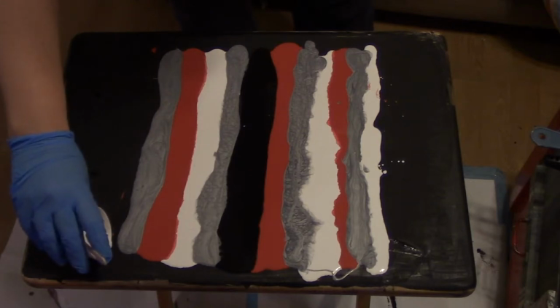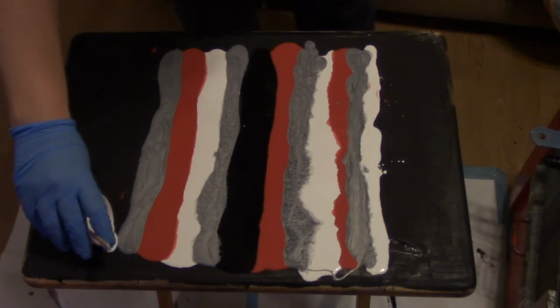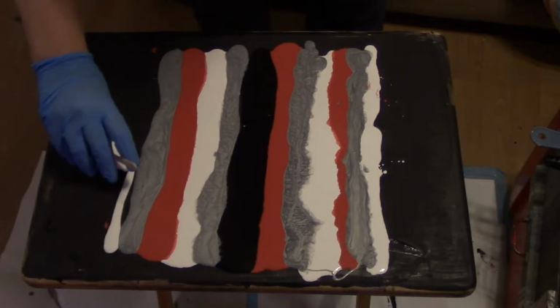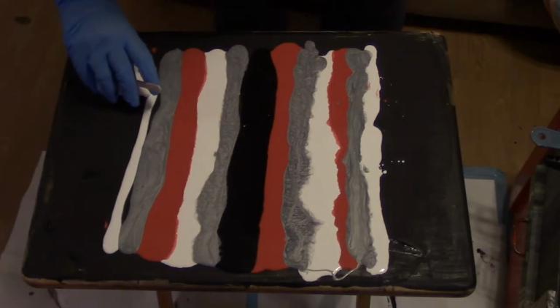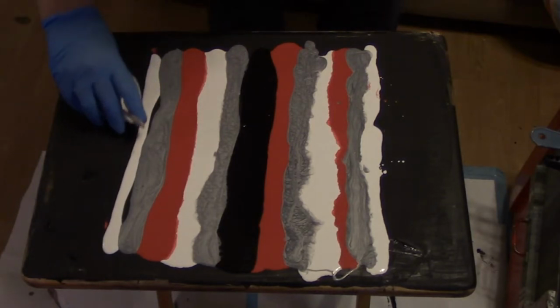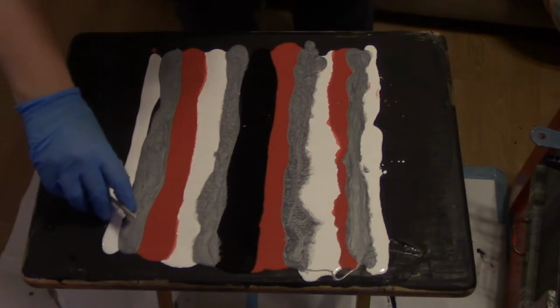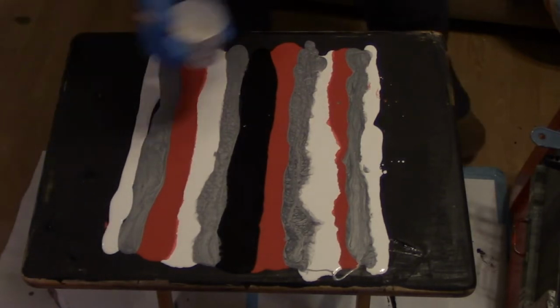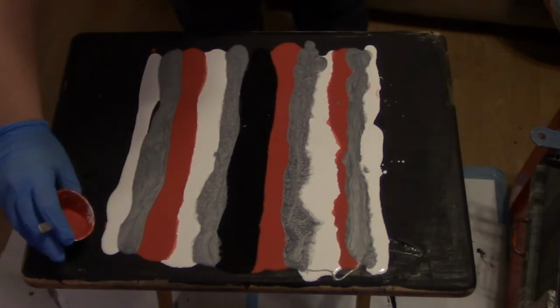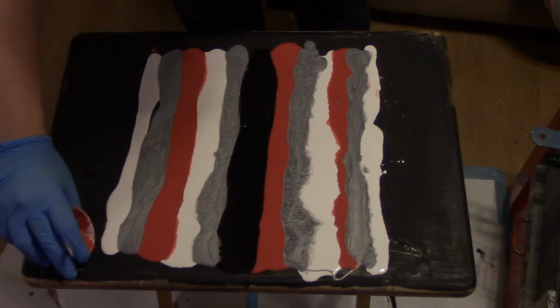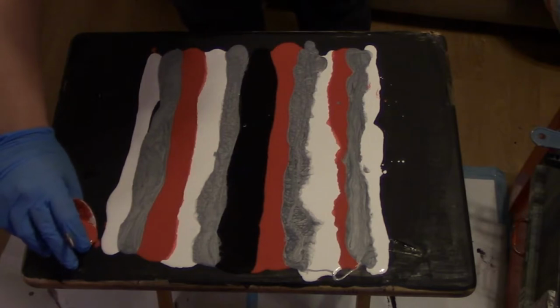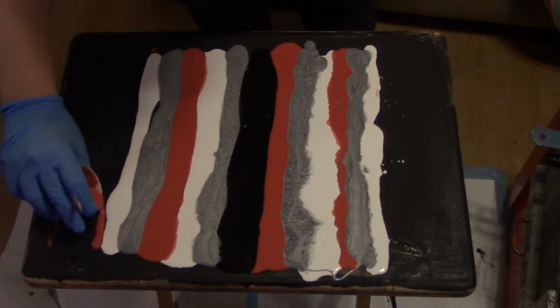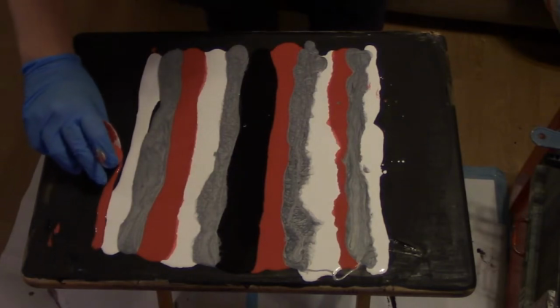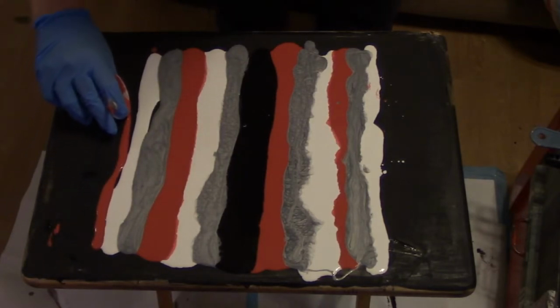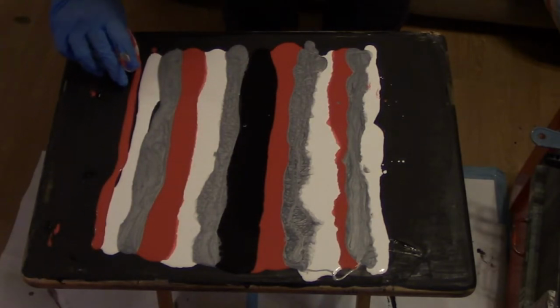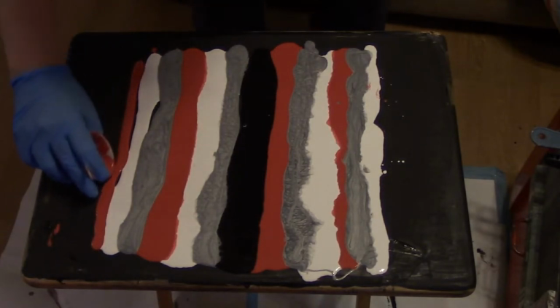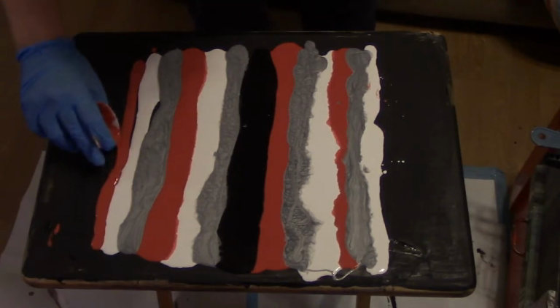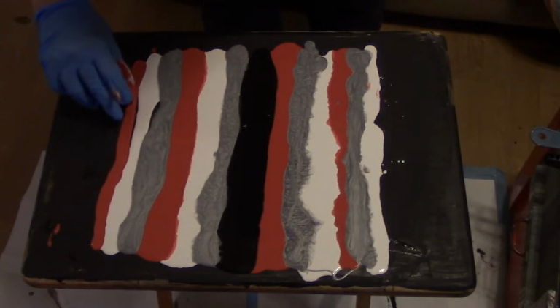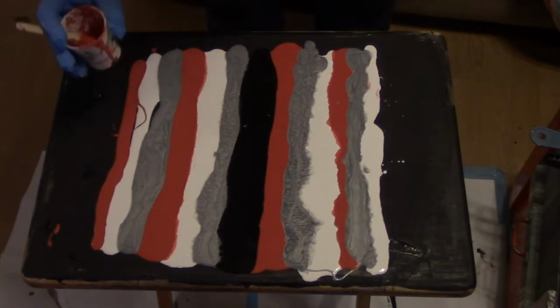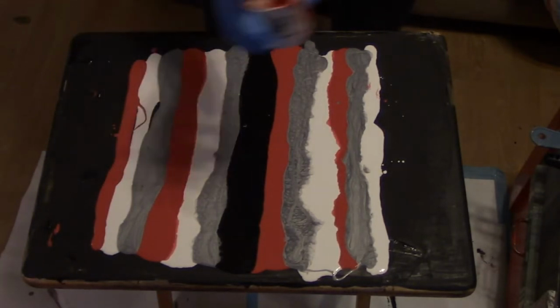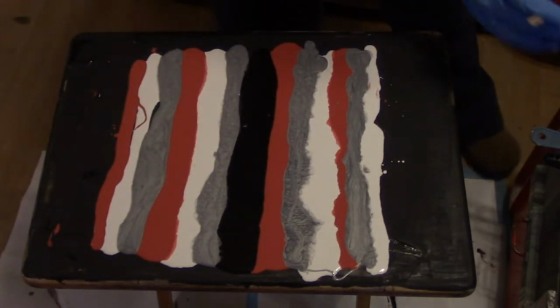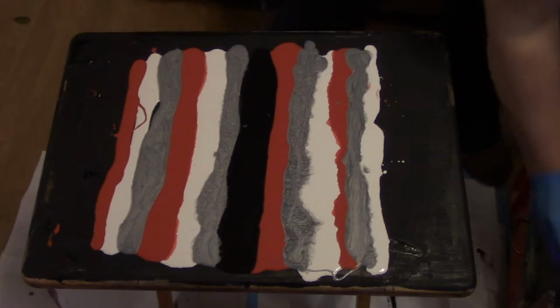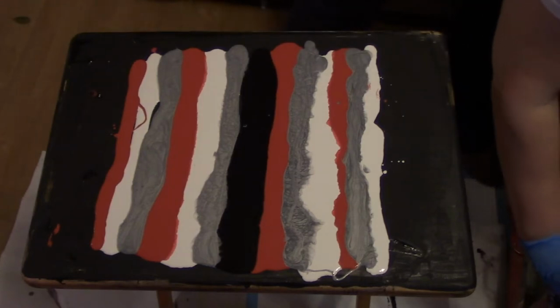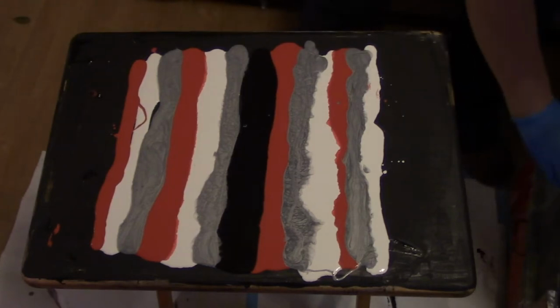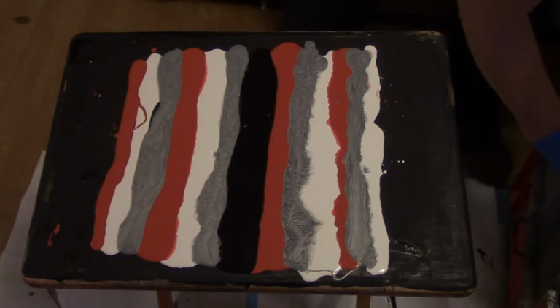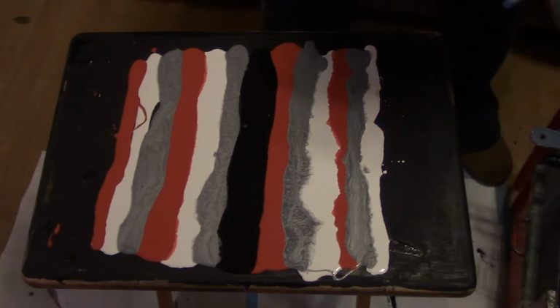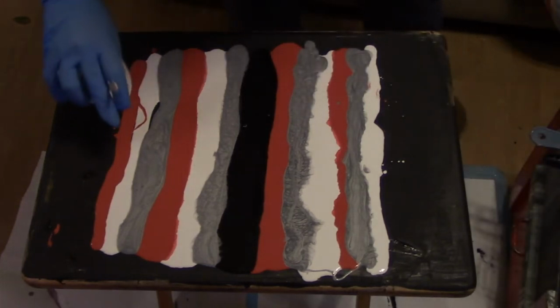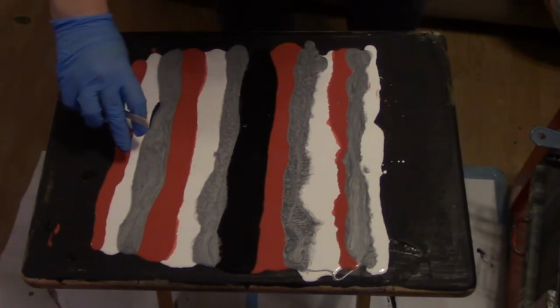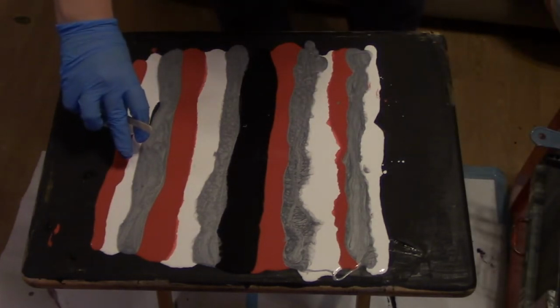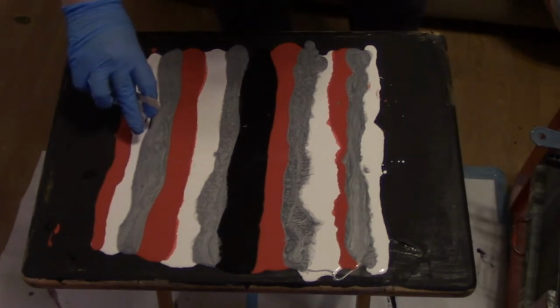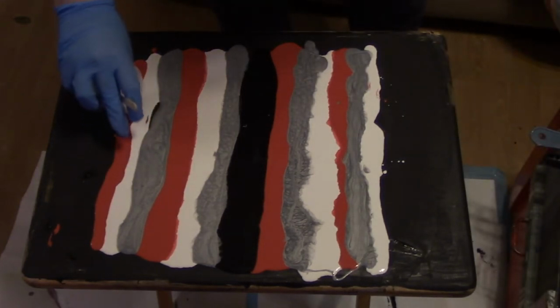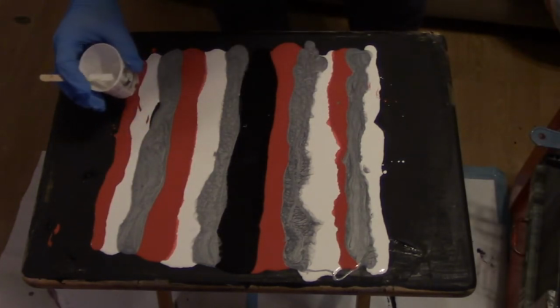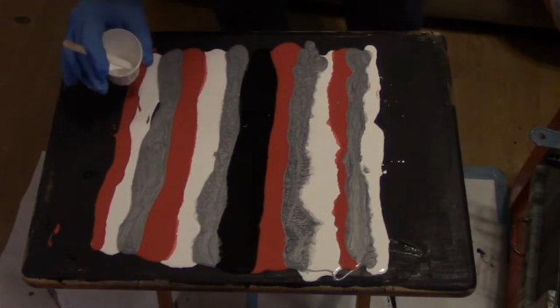One thin line of white. And red. I have enough in here. I know I poured more — I'm not concerned, because then I can just go like this.